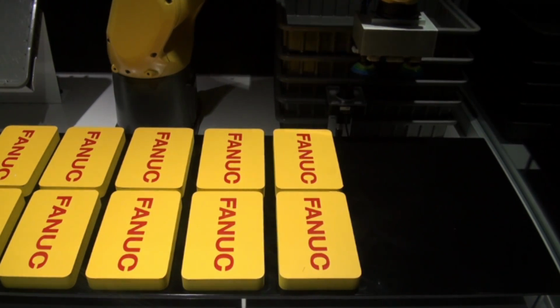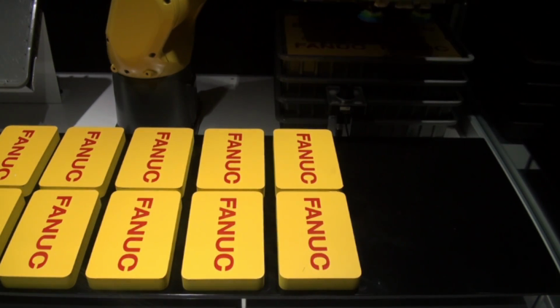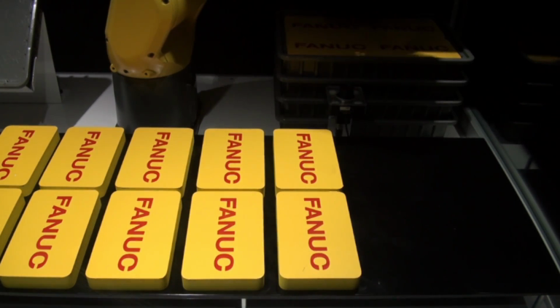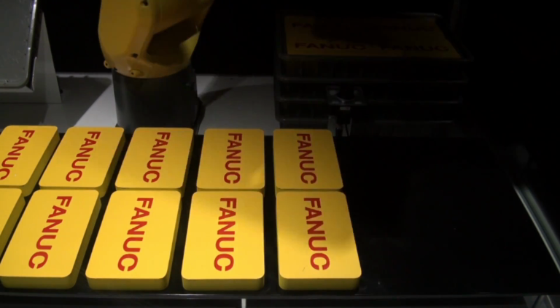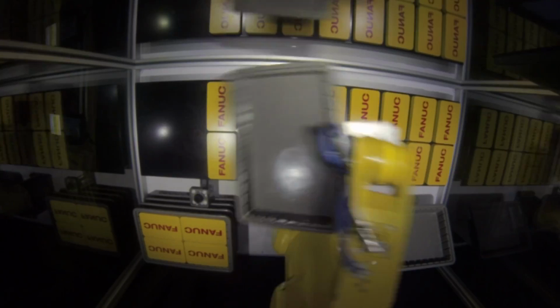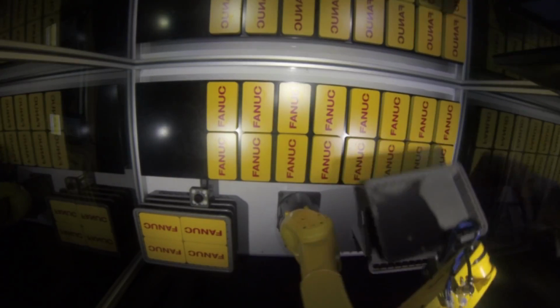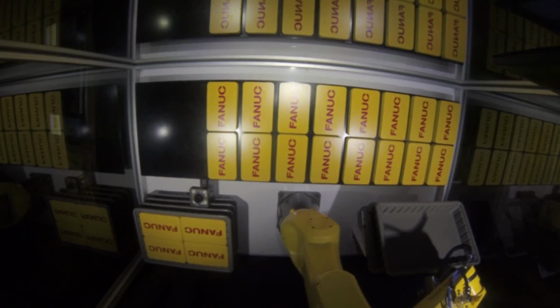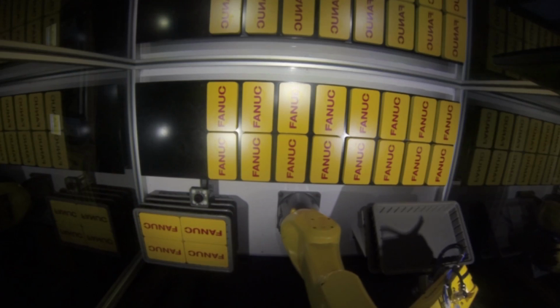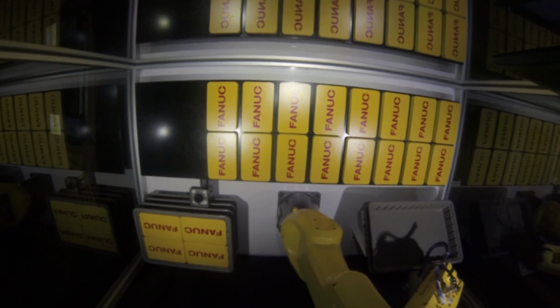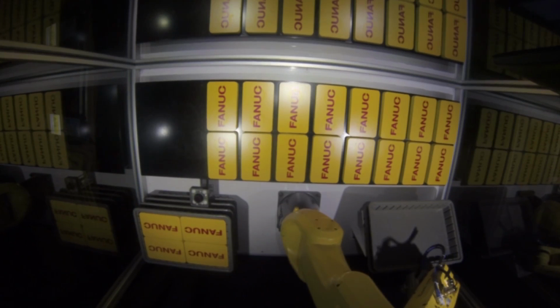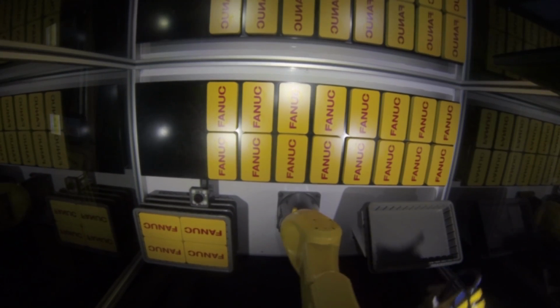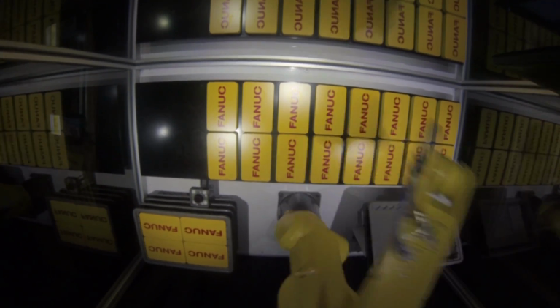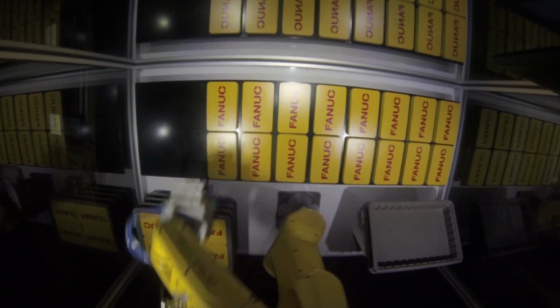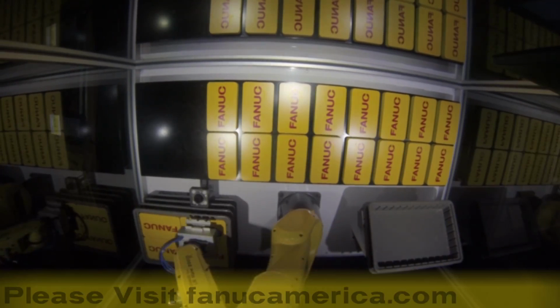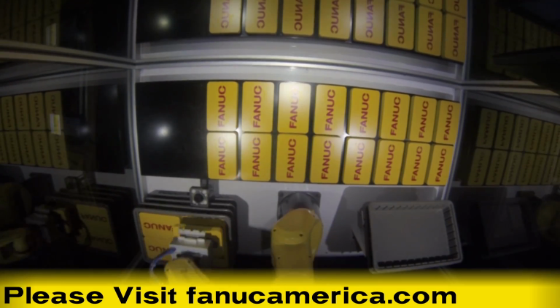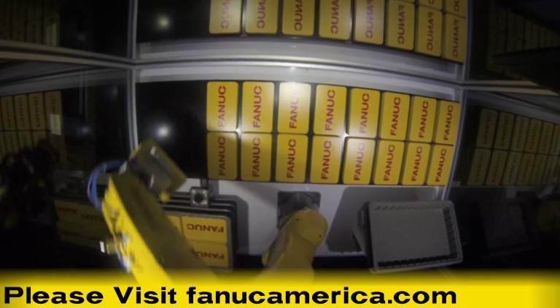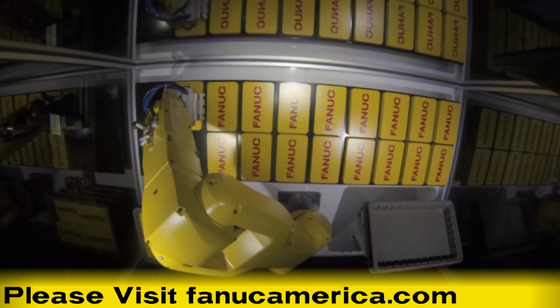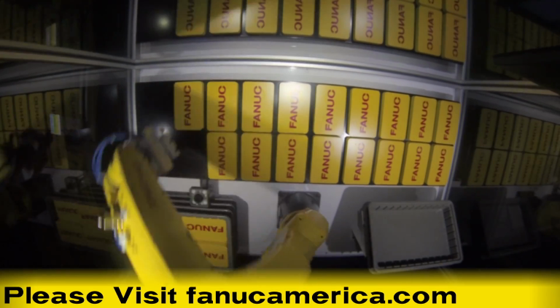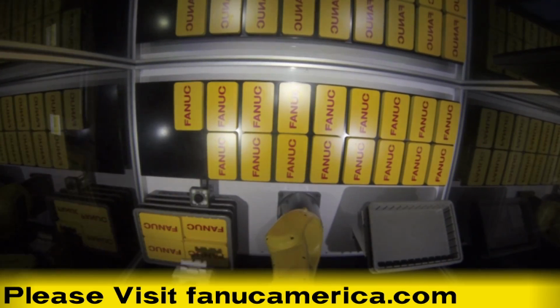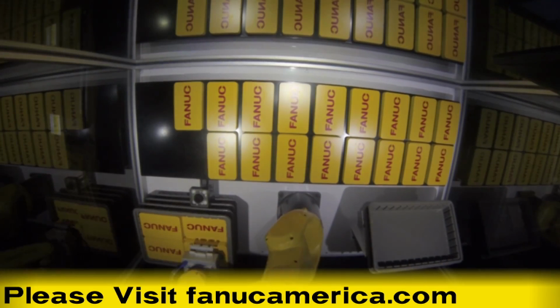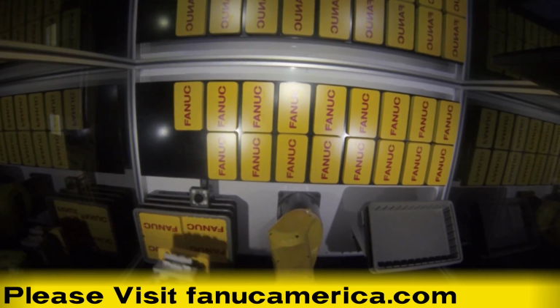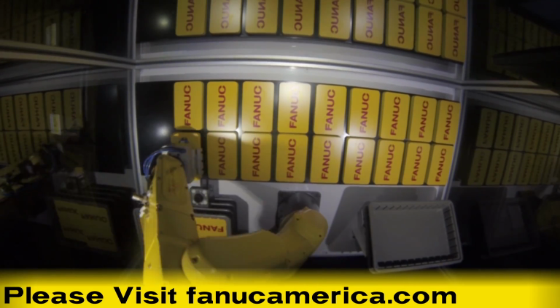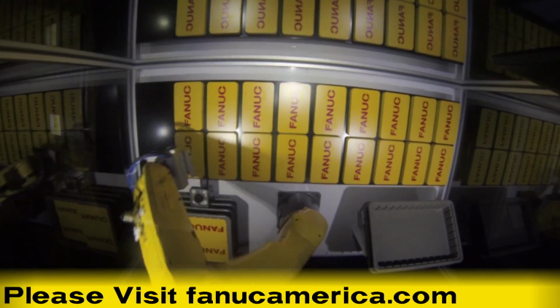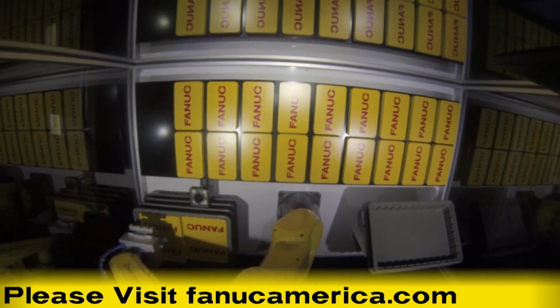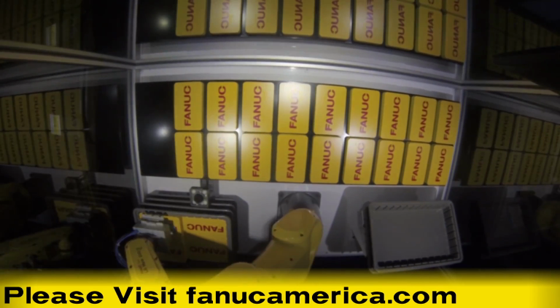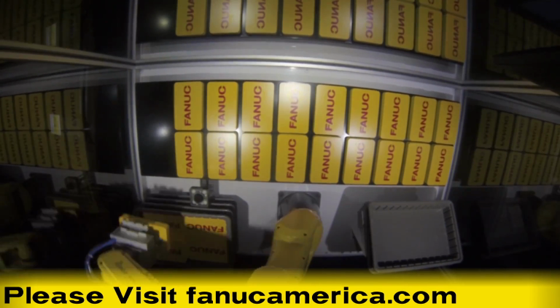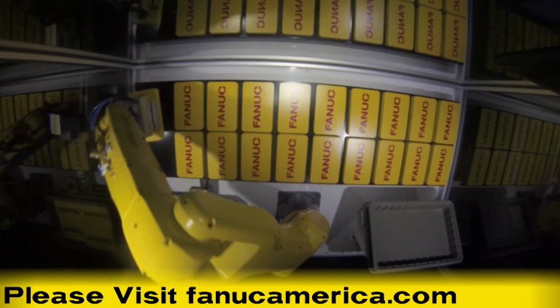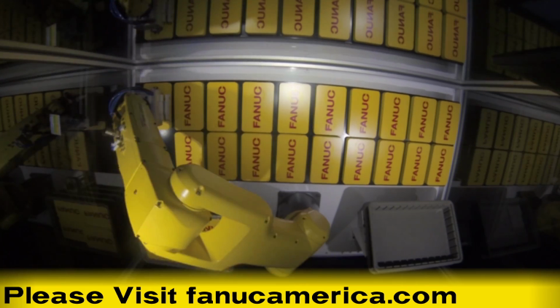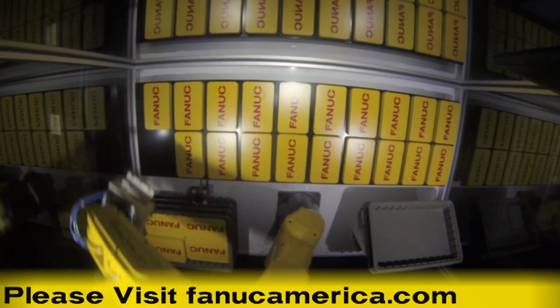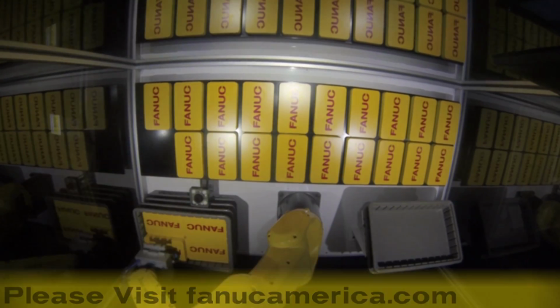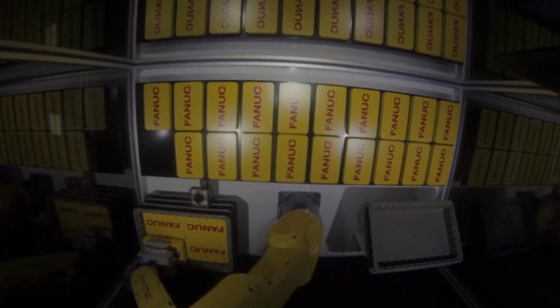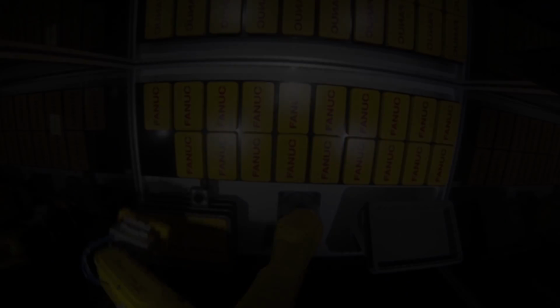To learn more about the FANUC LRMate 200ID robot, please visit our website at fanucamerica.com.